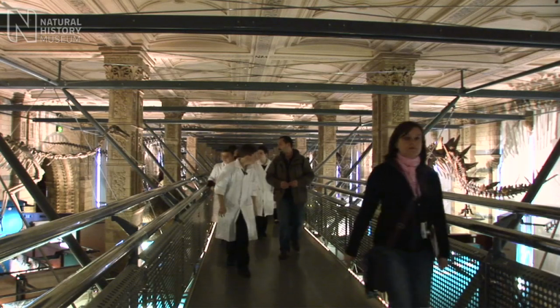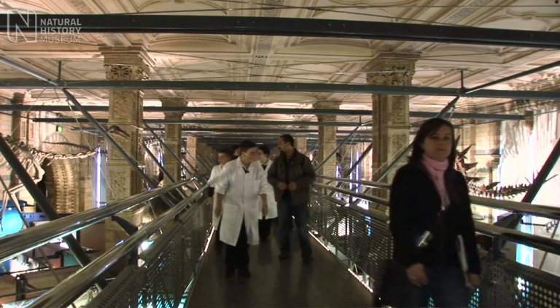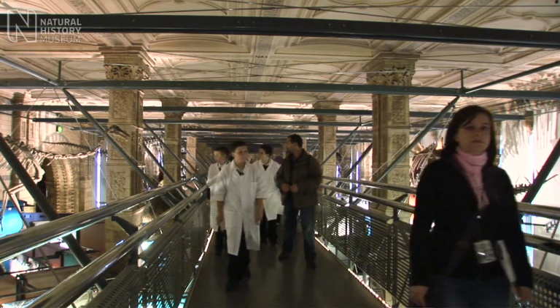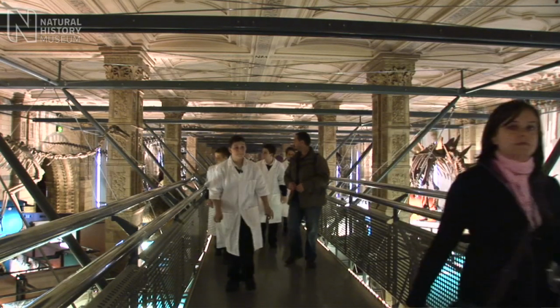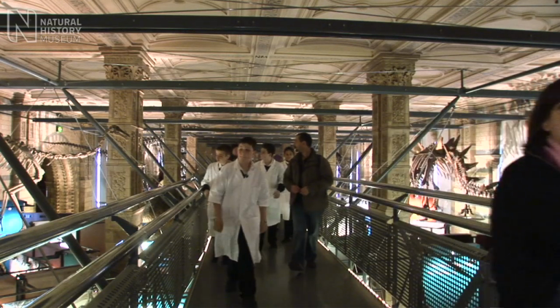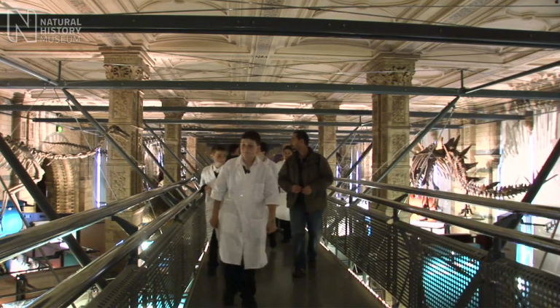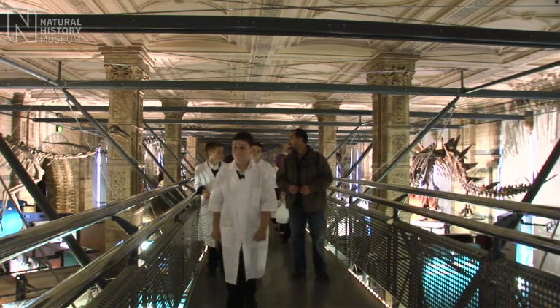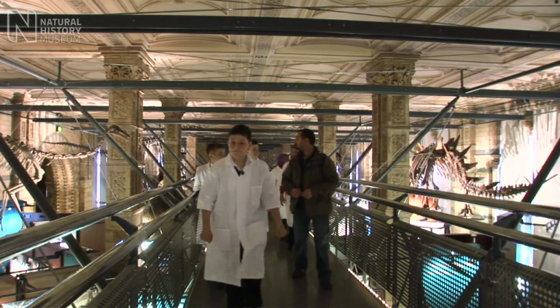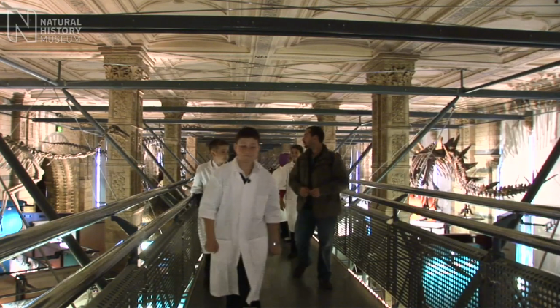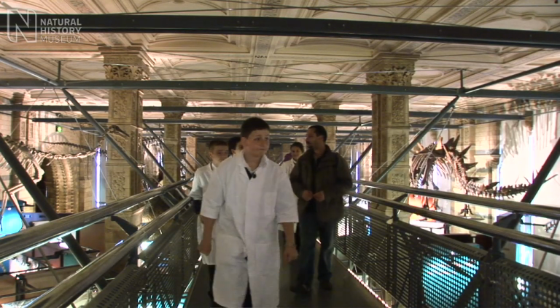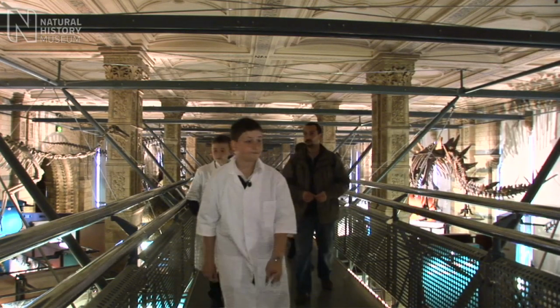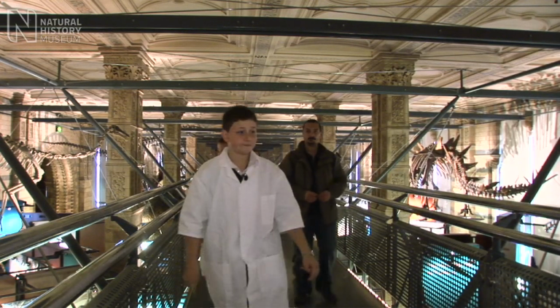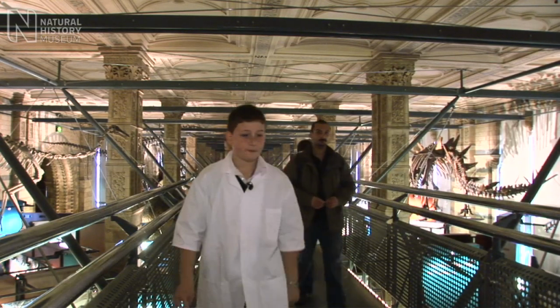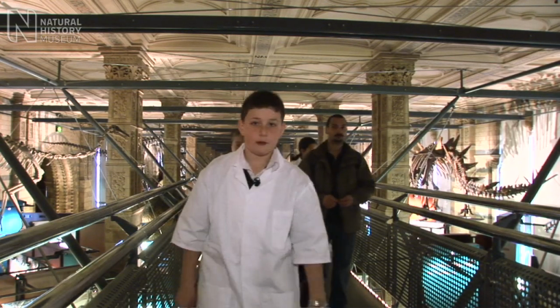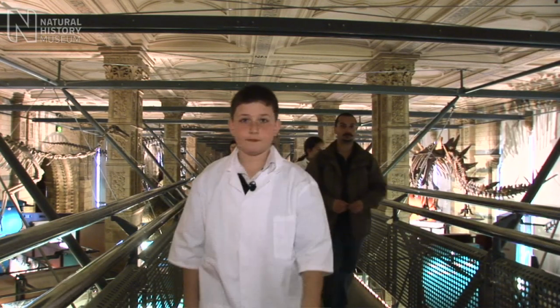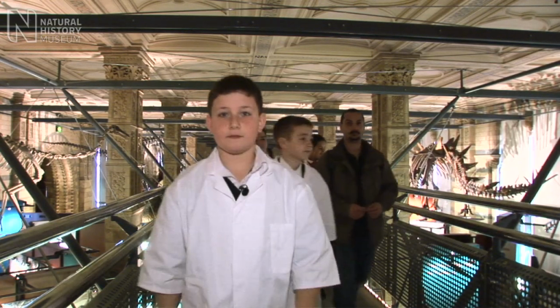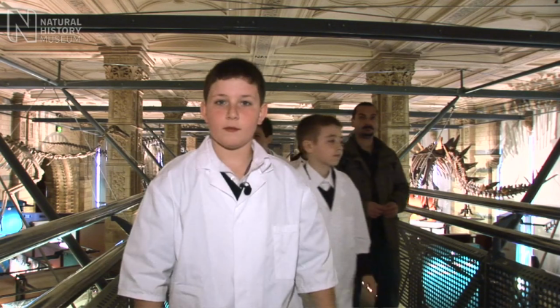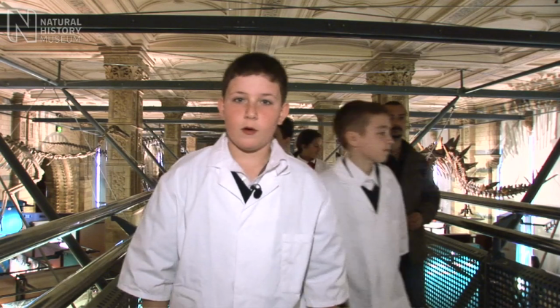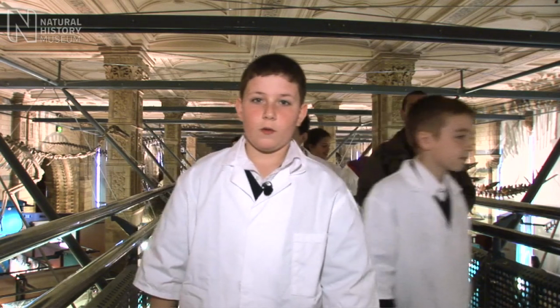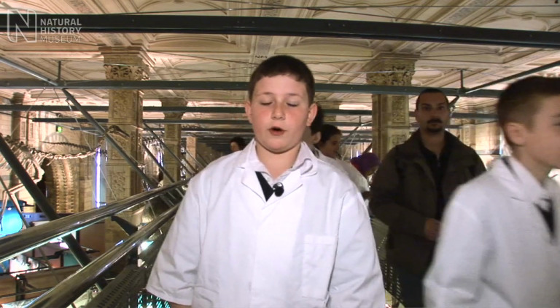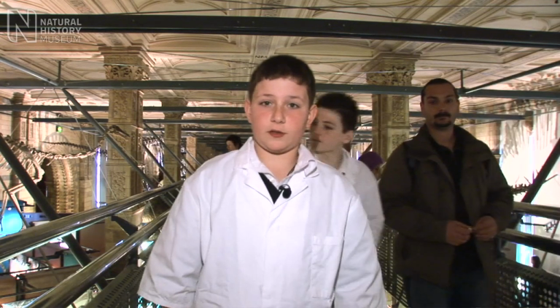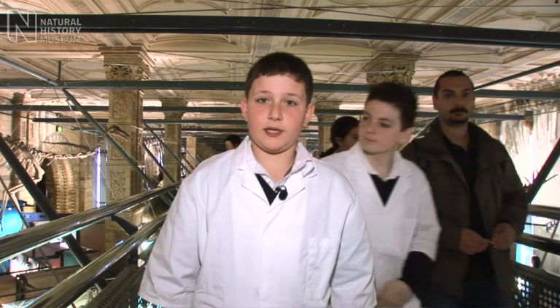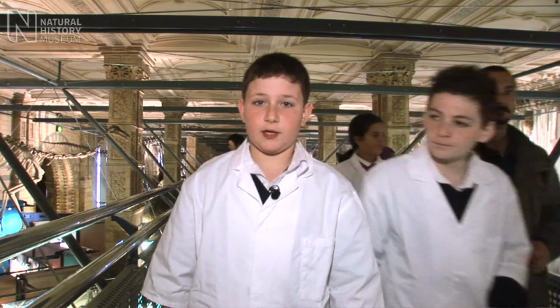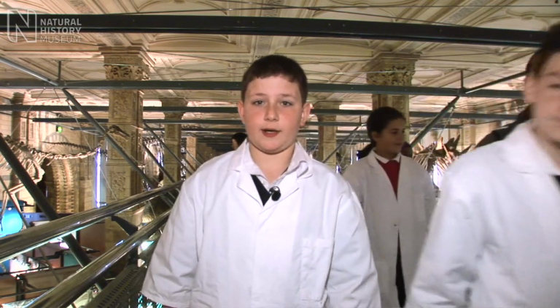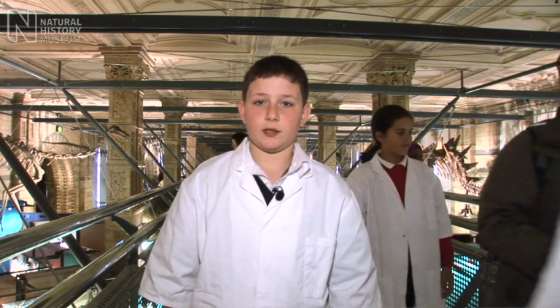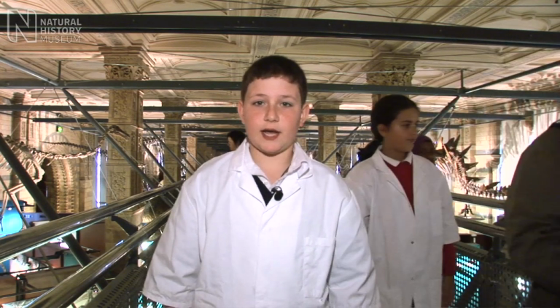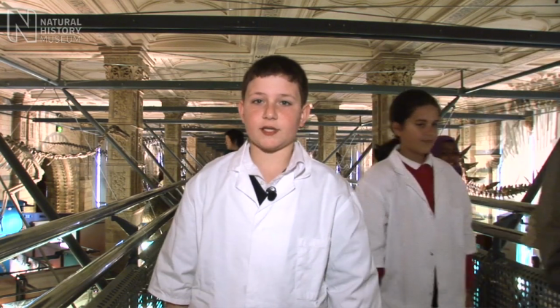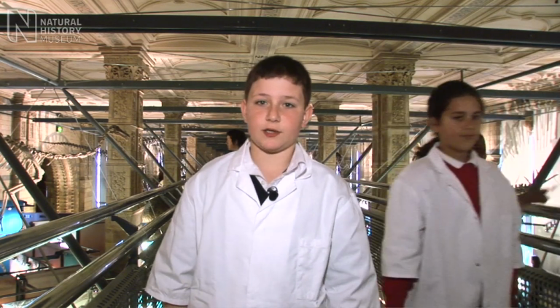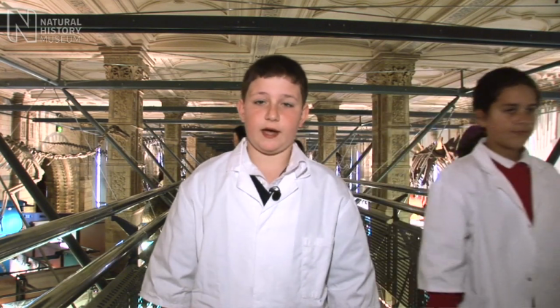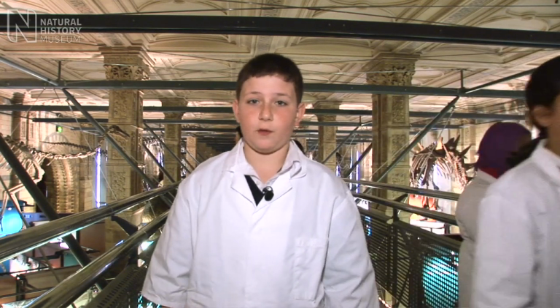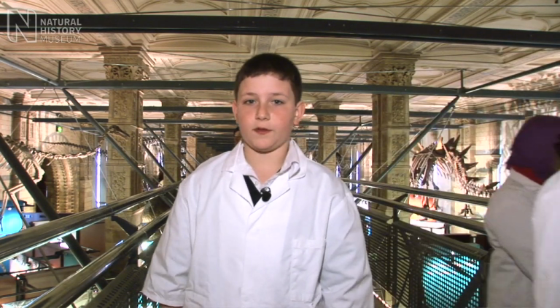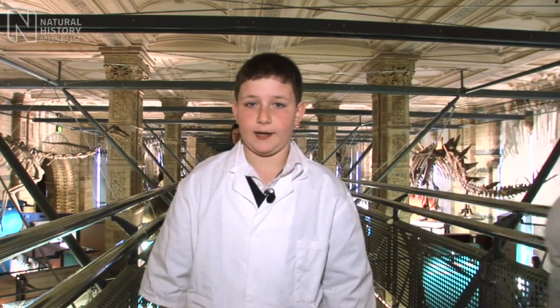The great outdoors is exciting, but inside there is something much more terrifying to face. We're about to meet T-Rex, the scariest dinosaur that ever walked the planet.